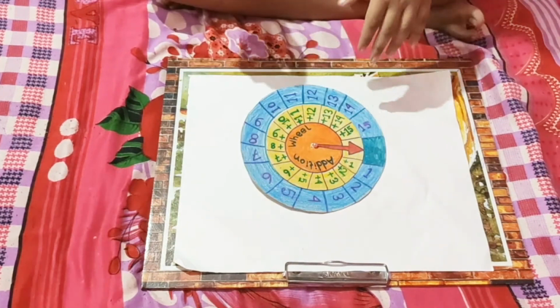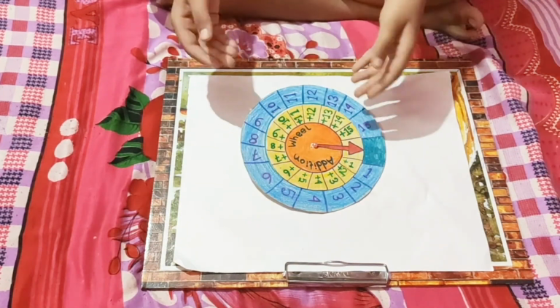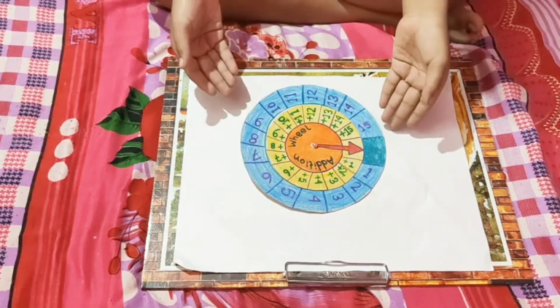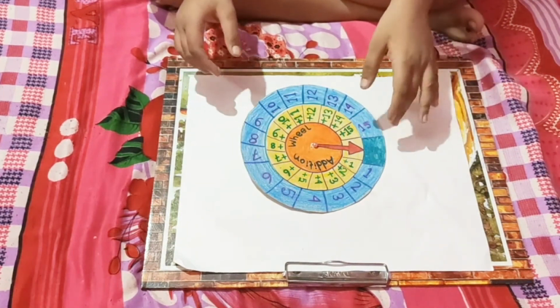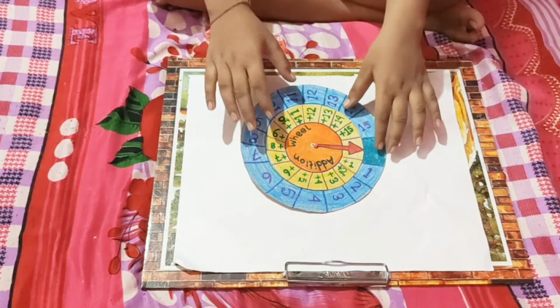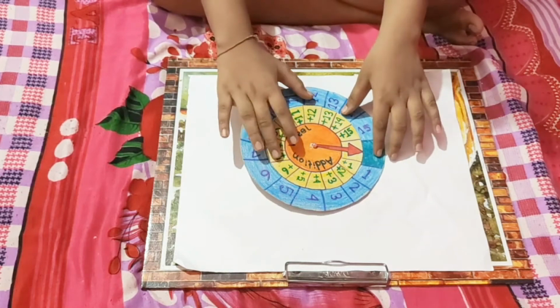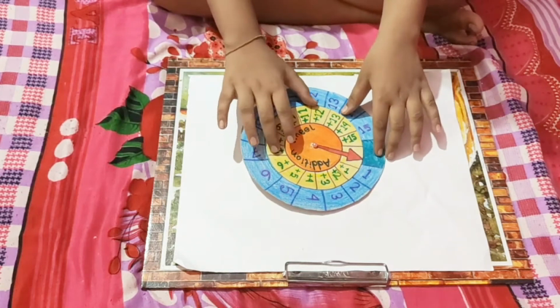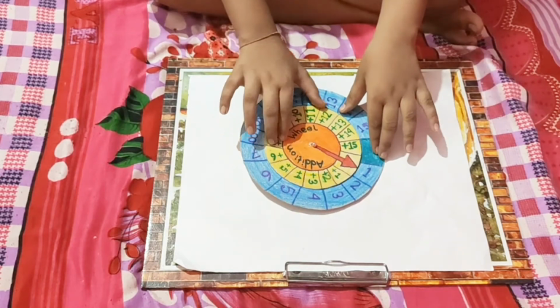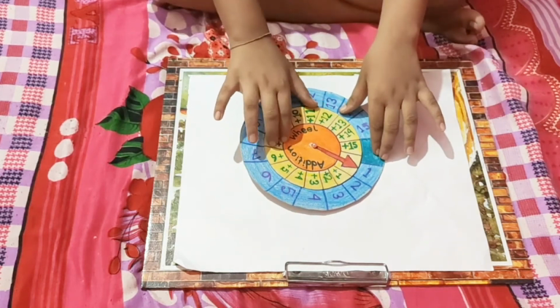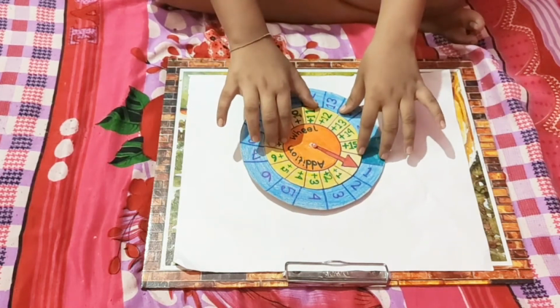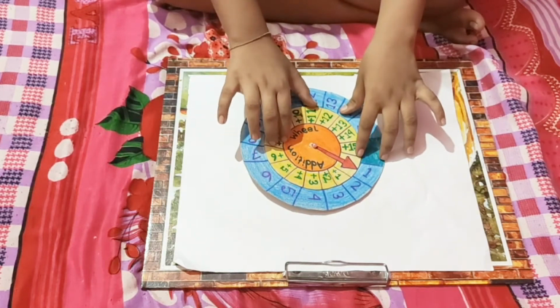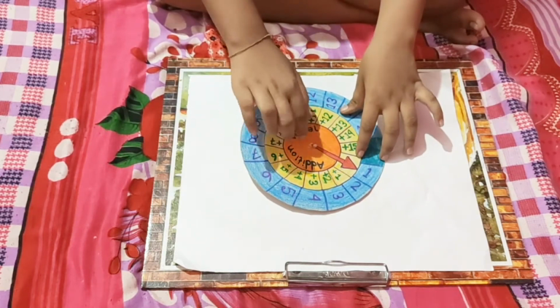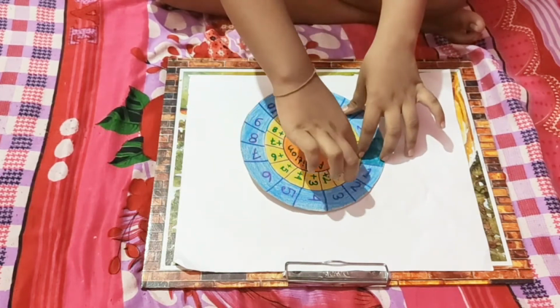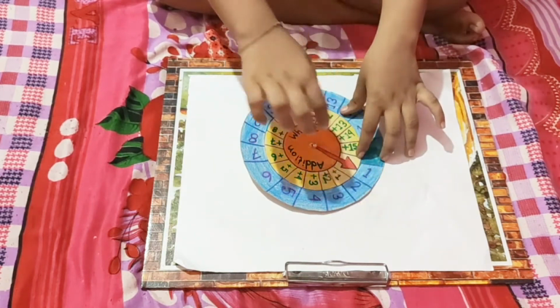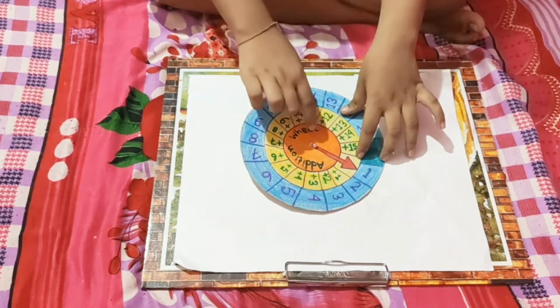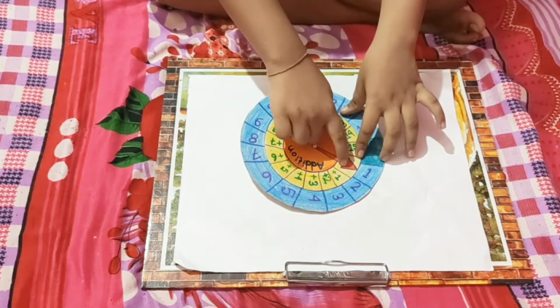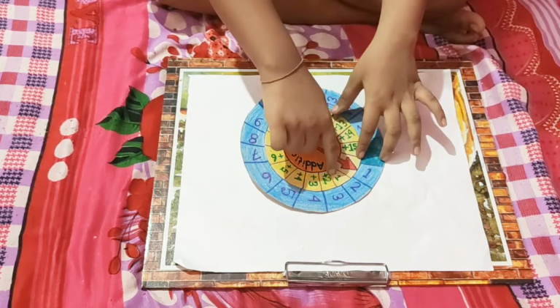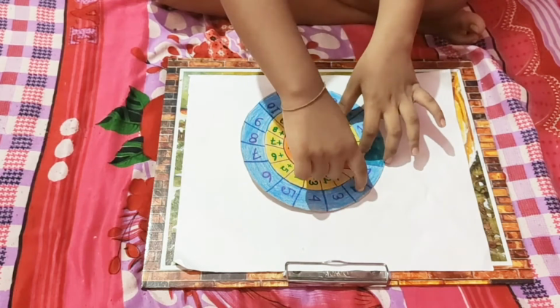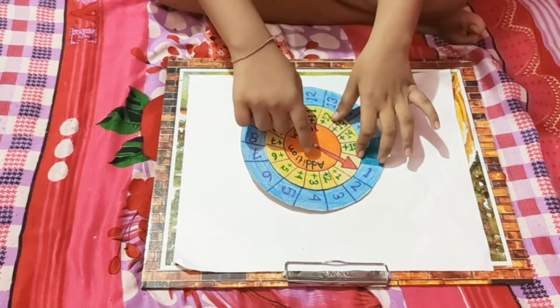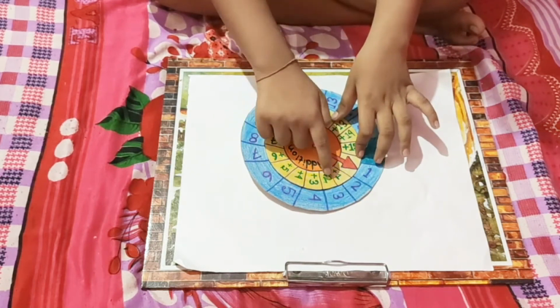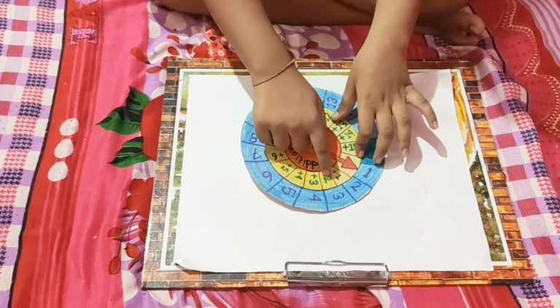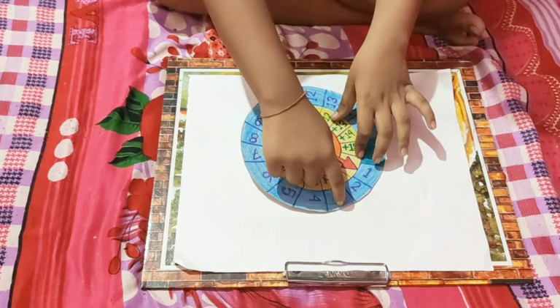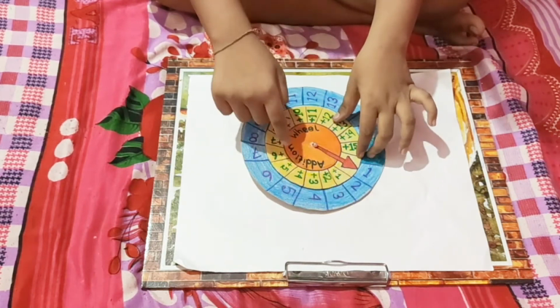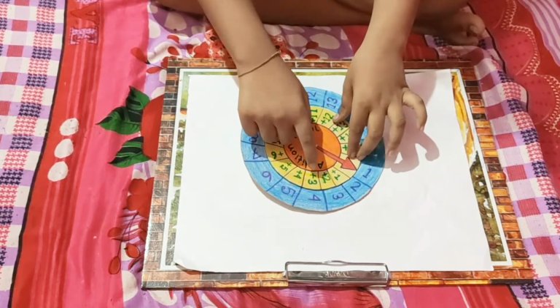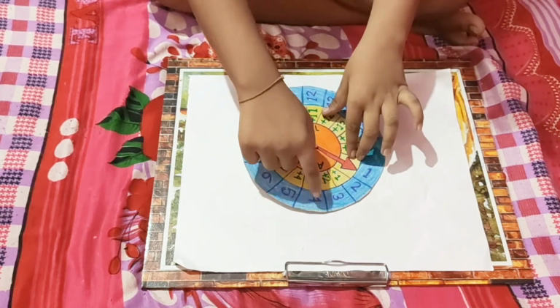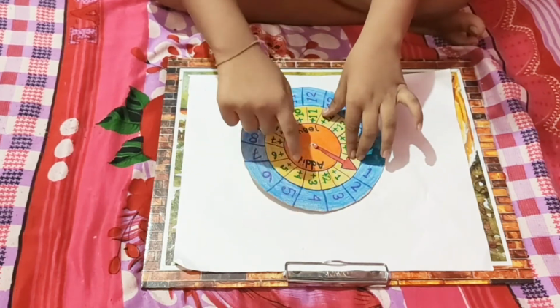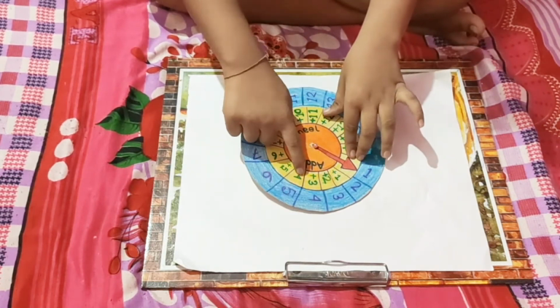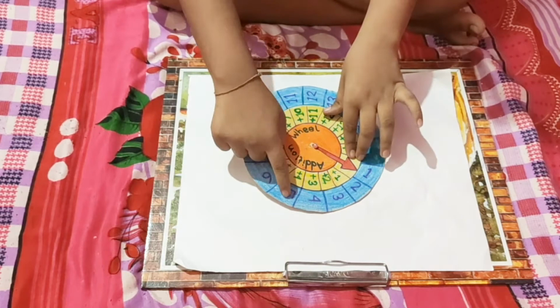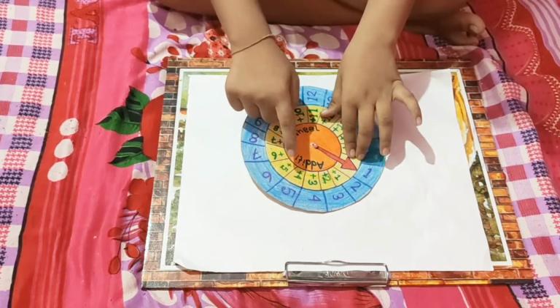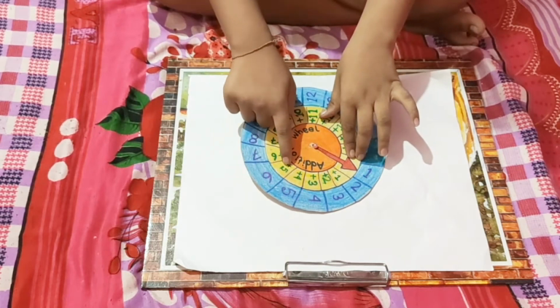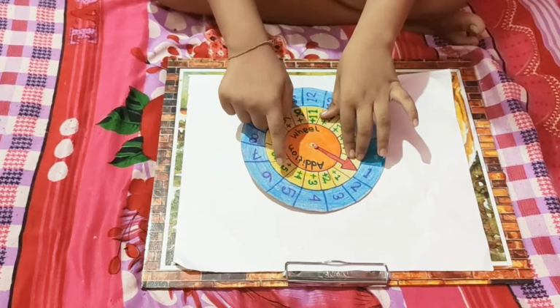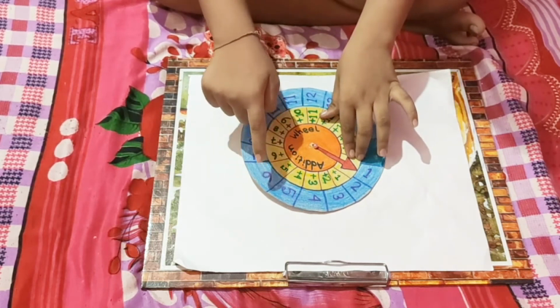Now I am showing how it works. I am putting this arrow at number 1. 1 plus 1 is 2, 1 plus 2 is 3, 1 plus 3 is 4, 1 plus 4 is 5, 1 plus 5 is 6.